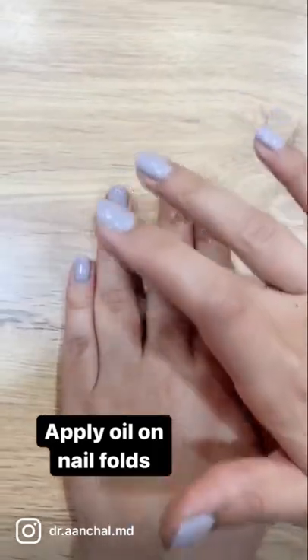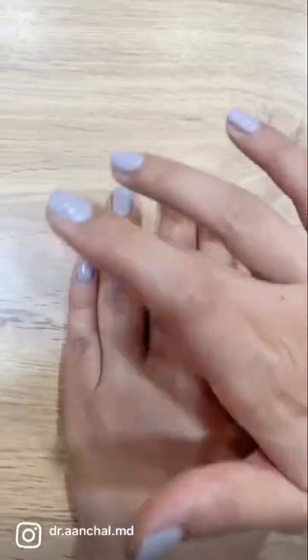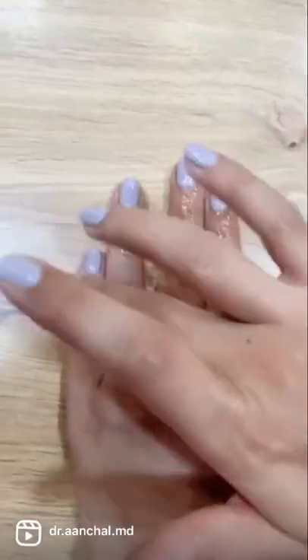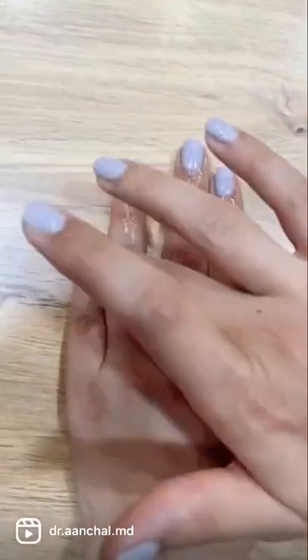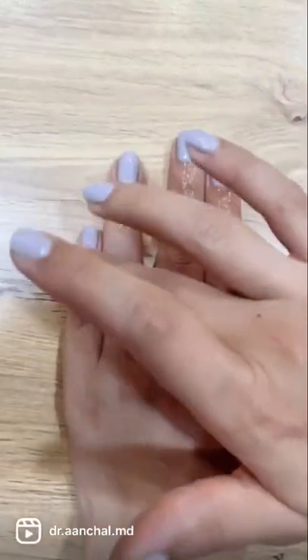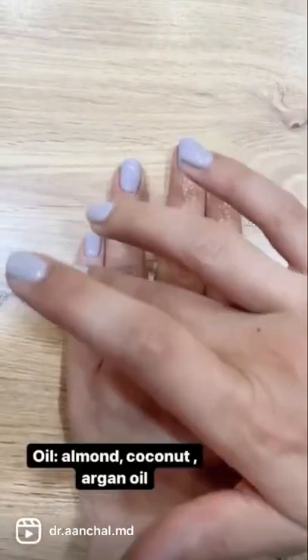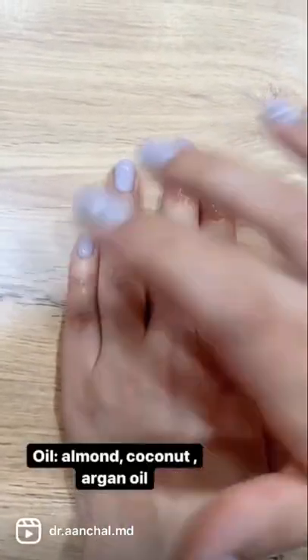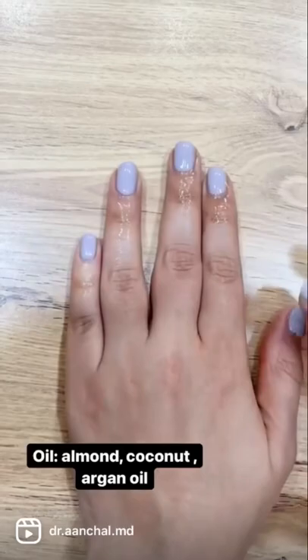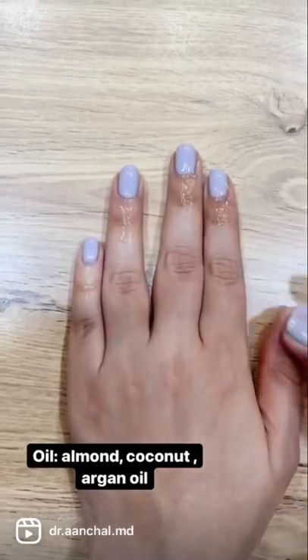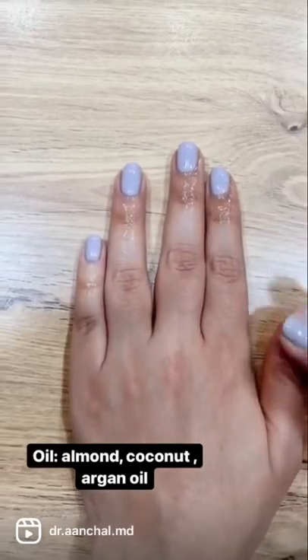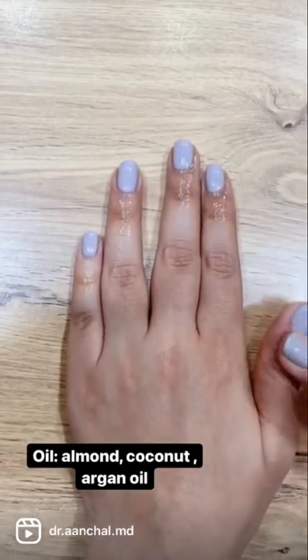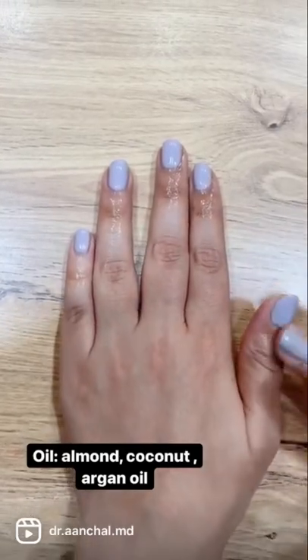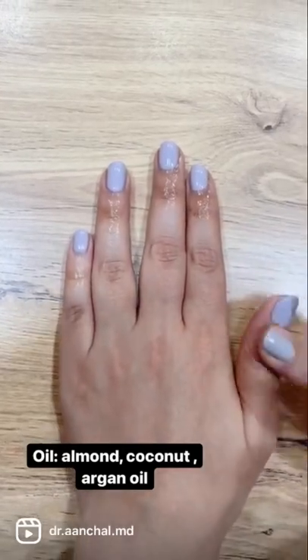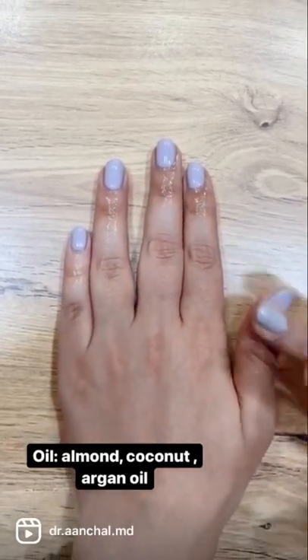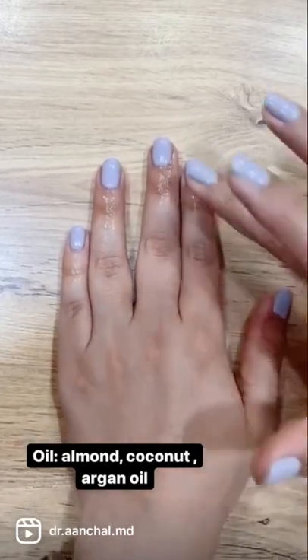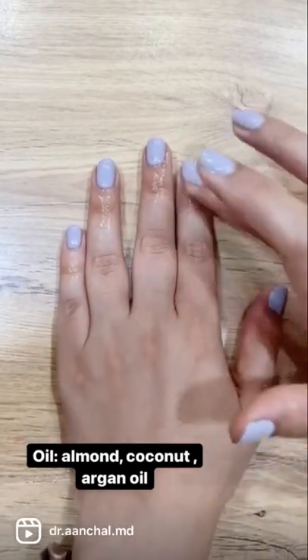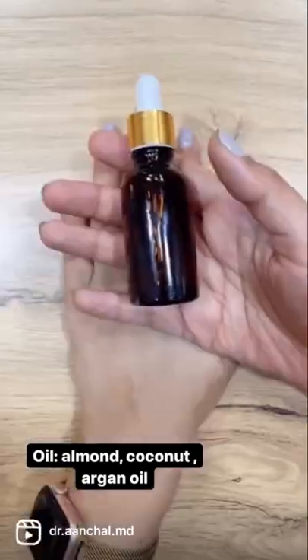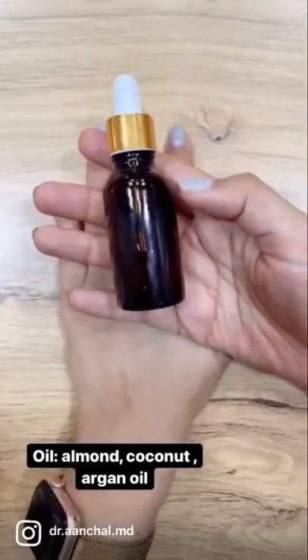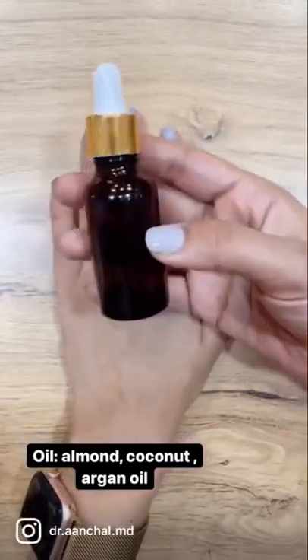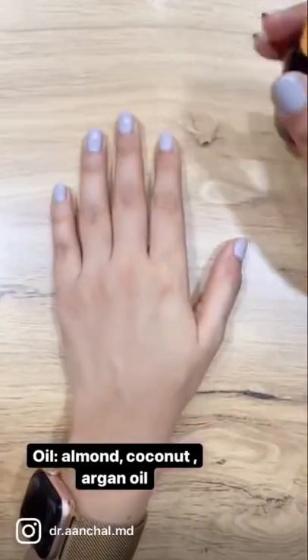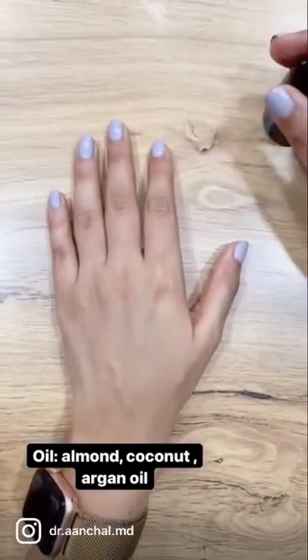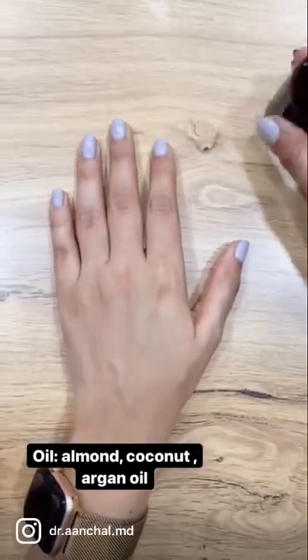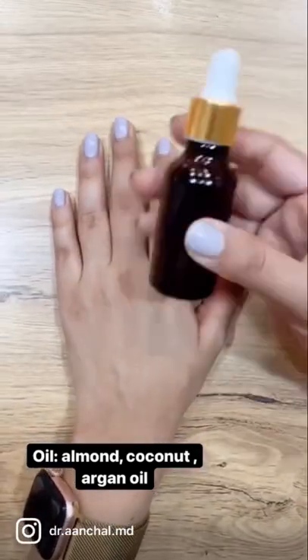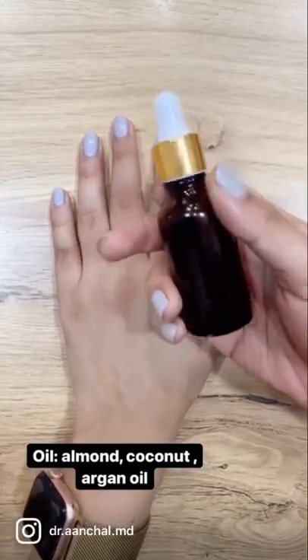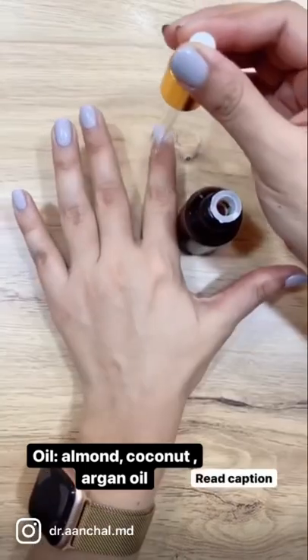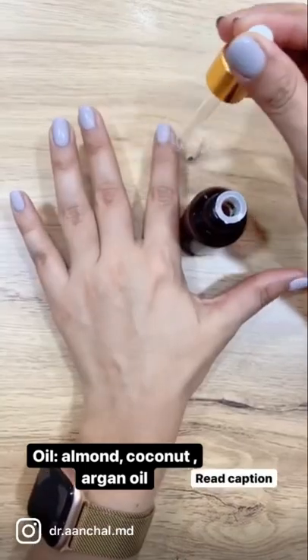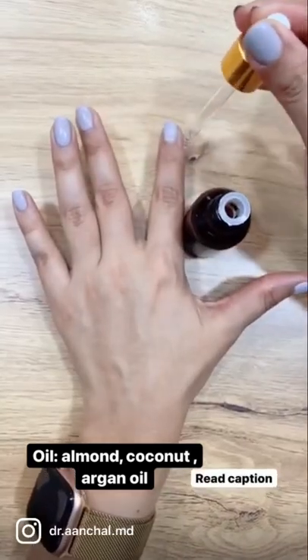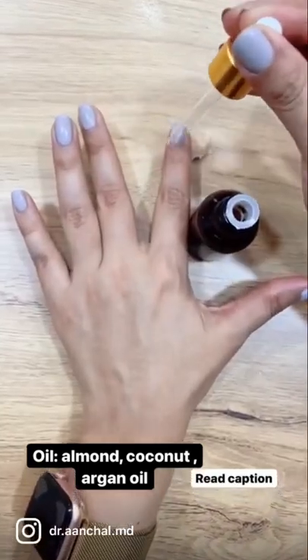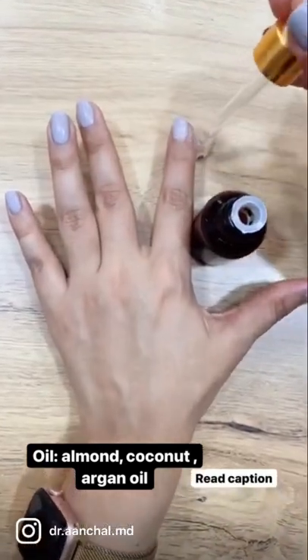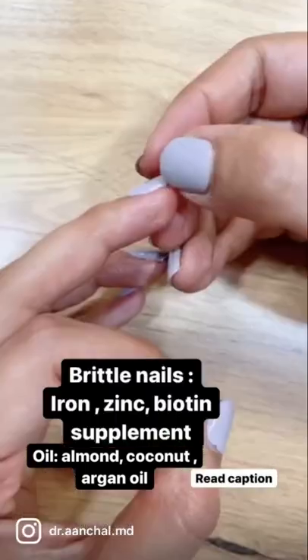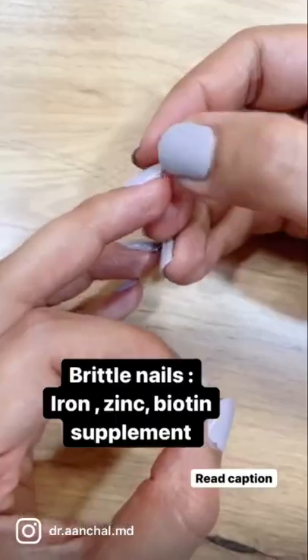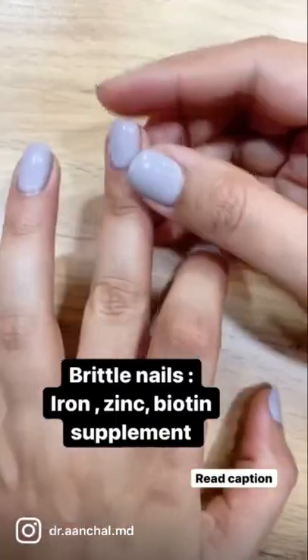You can use any kind of oil — either almond oil, coconut oil, or even argan oil. You can use this kind of dispenser, fill it up with oil, so it's very easy to apply.